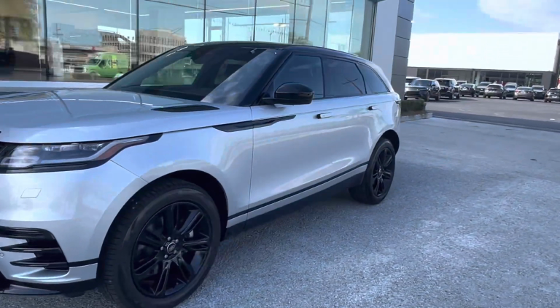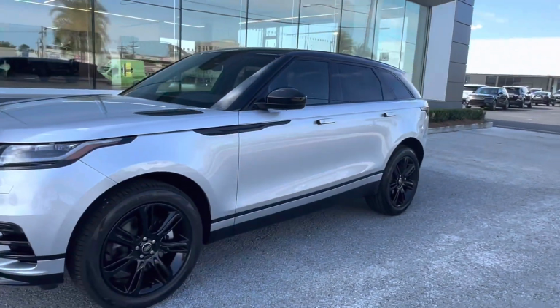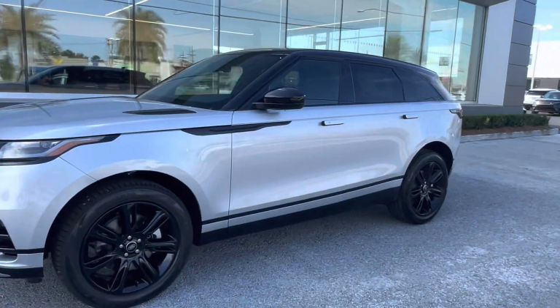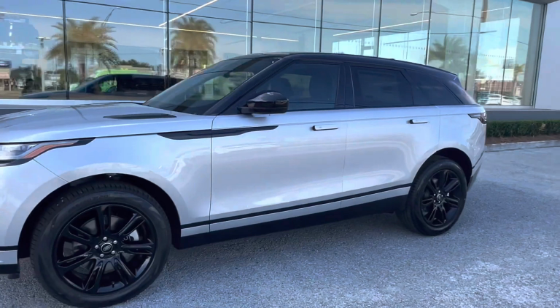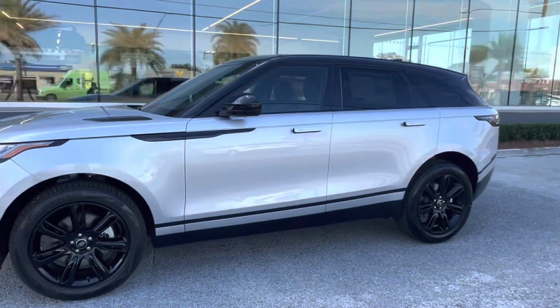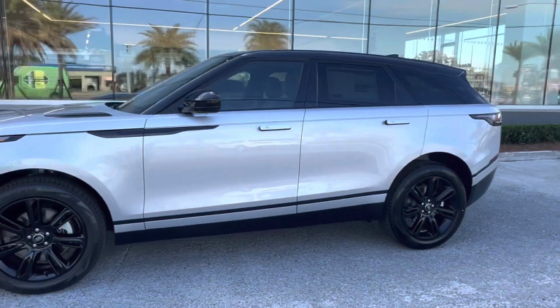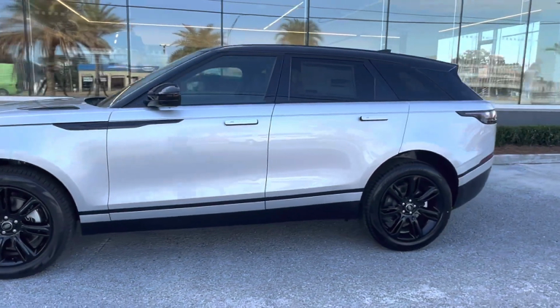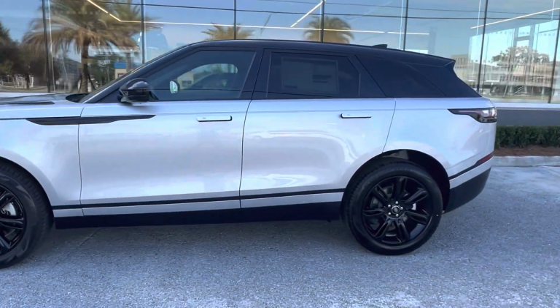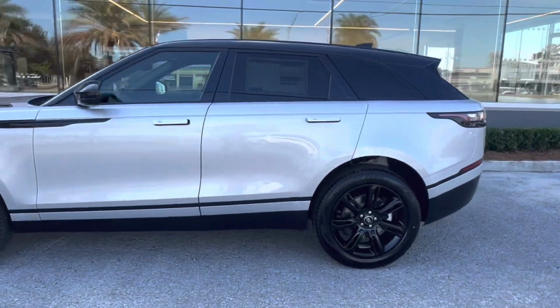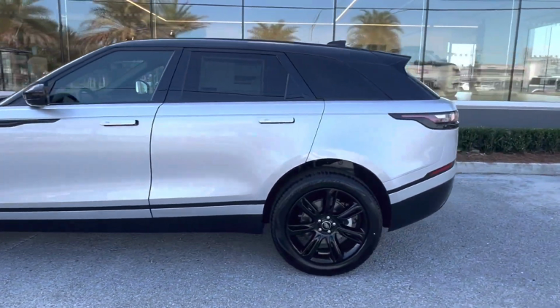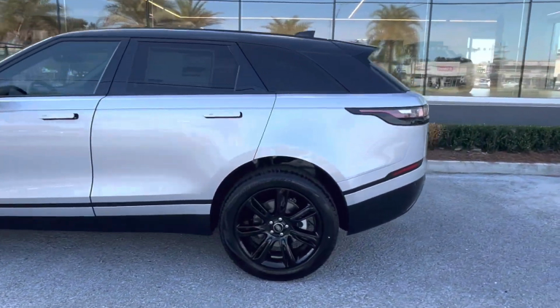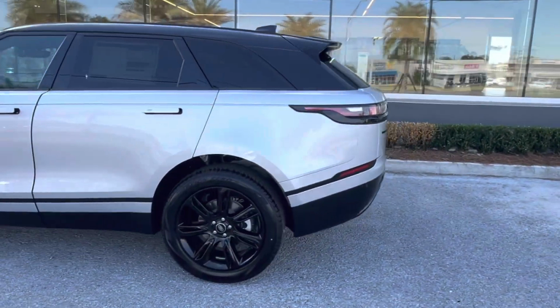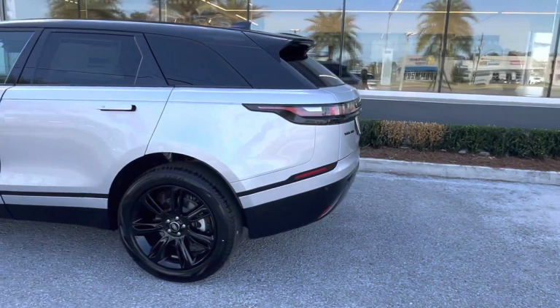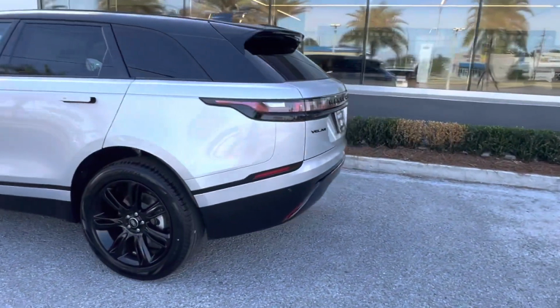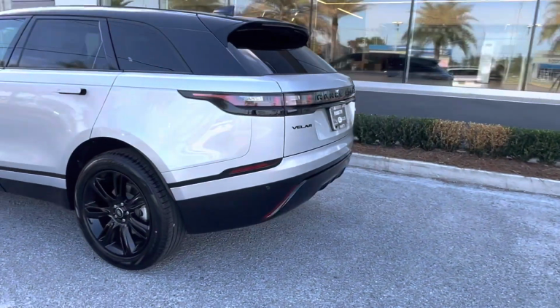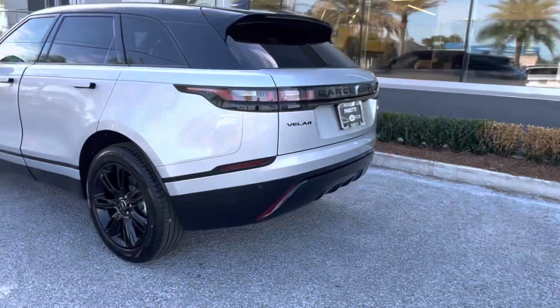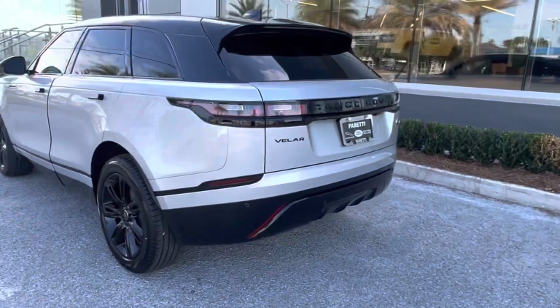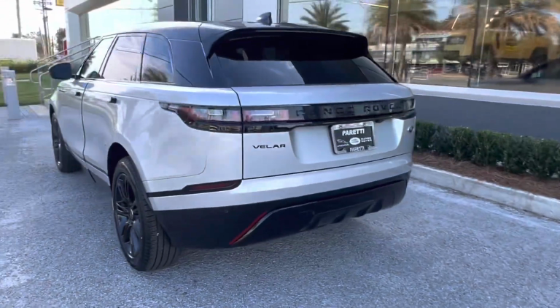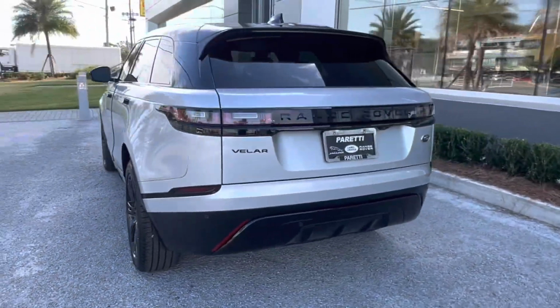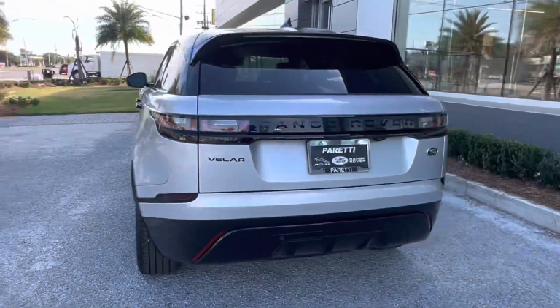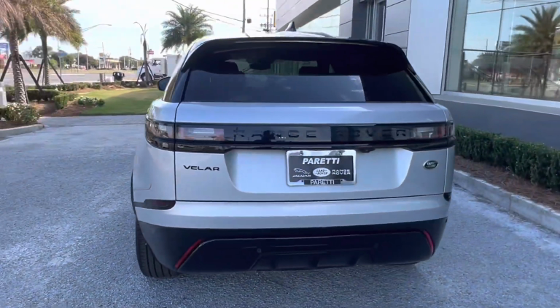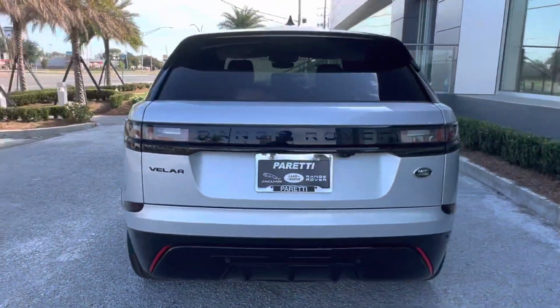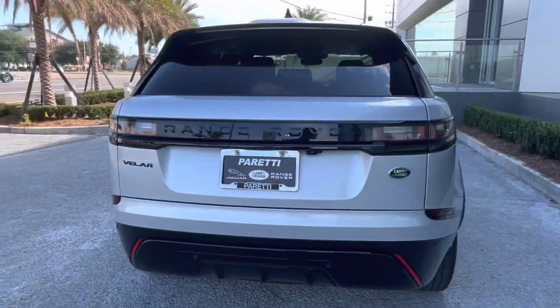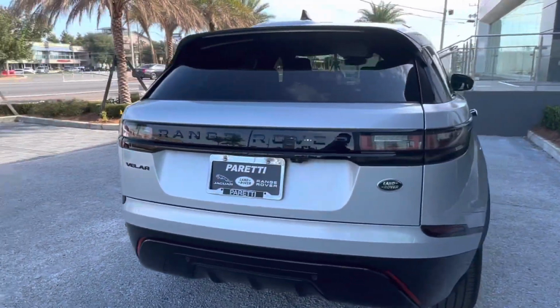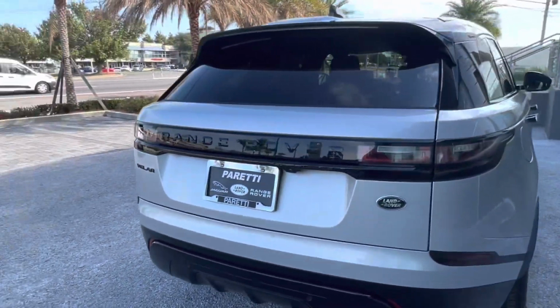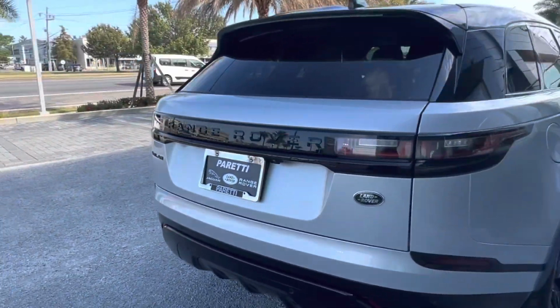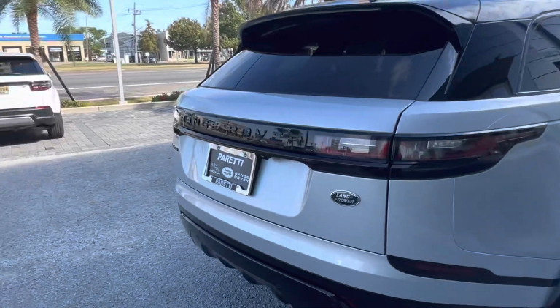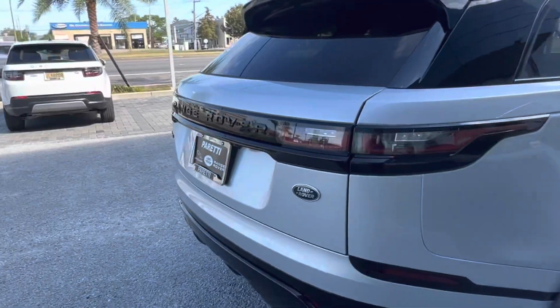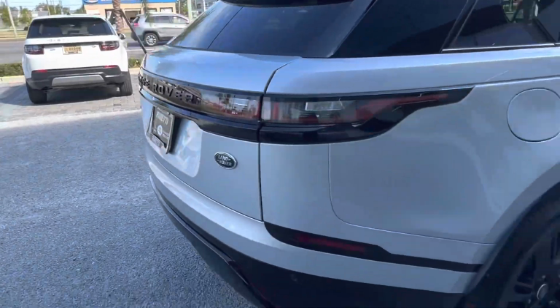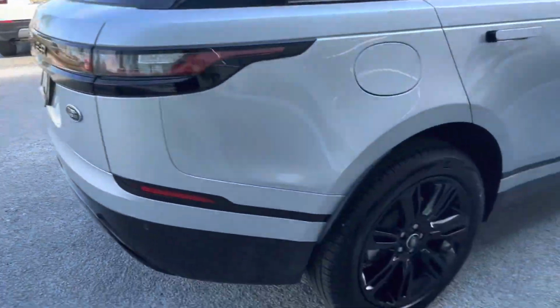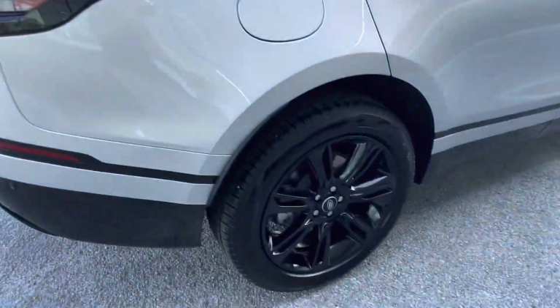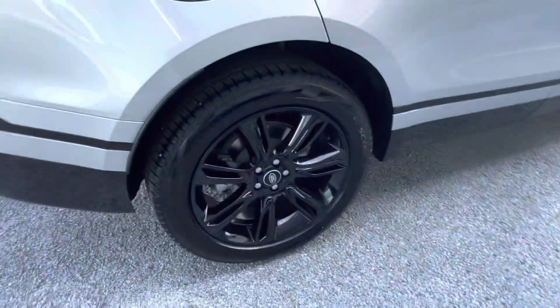Today we have our brand new 2023 Land Rover Range Rover Velar R-Dynamic S. This vehicle features a Hakuba Silver exterior which has a nice gloss finish to it, as well as the black trim package which gives us those nice black letters.